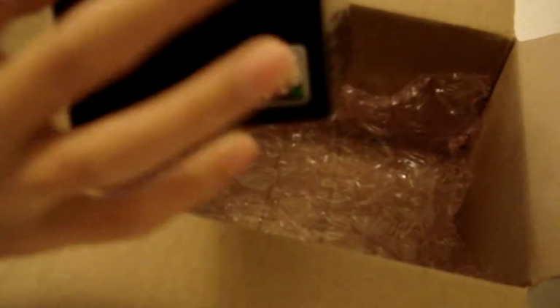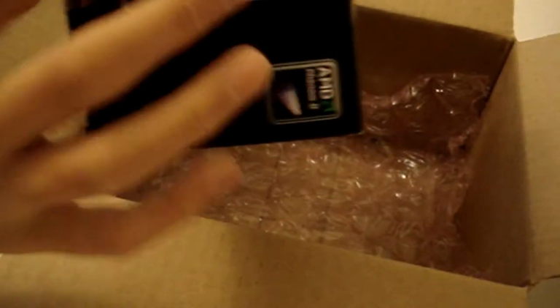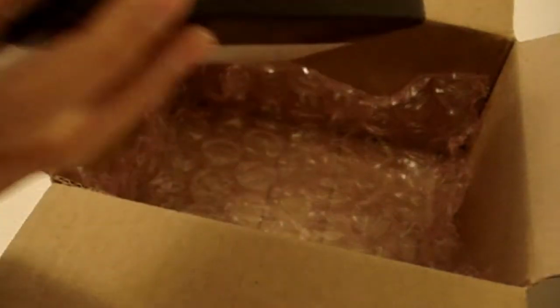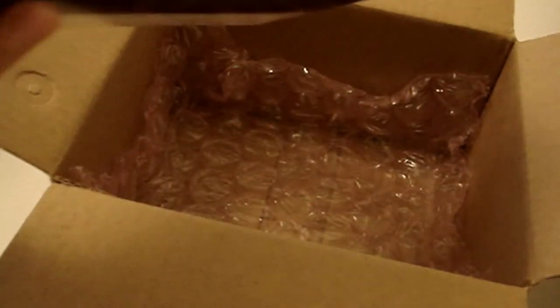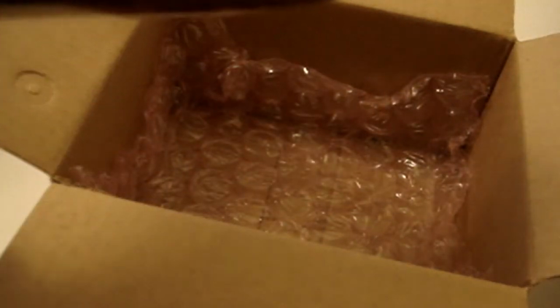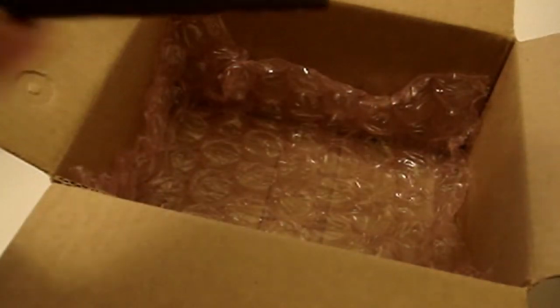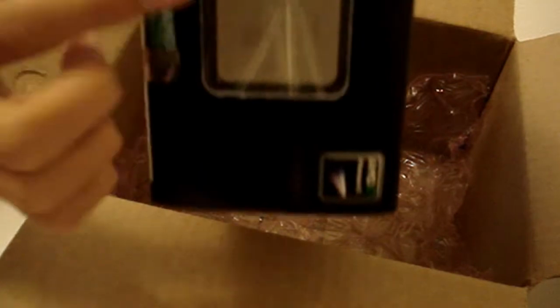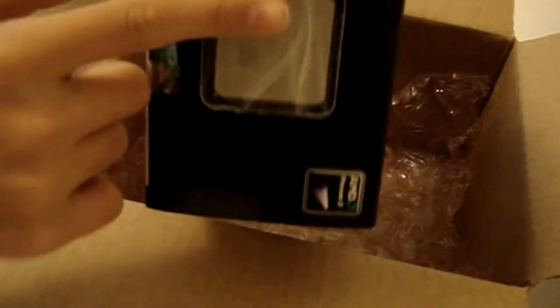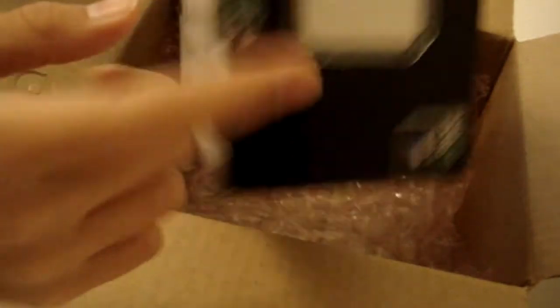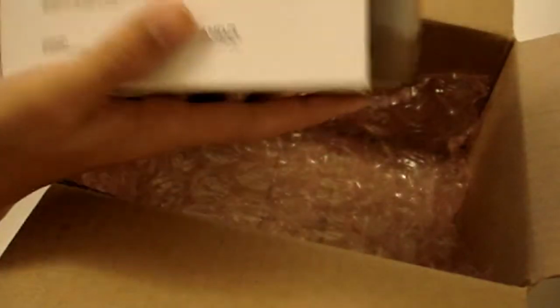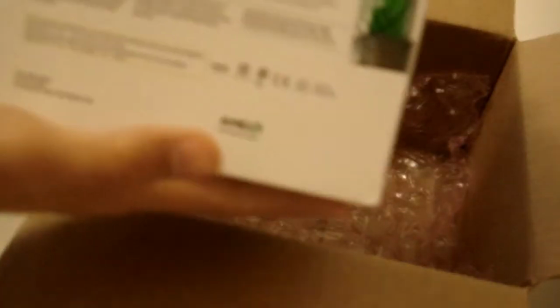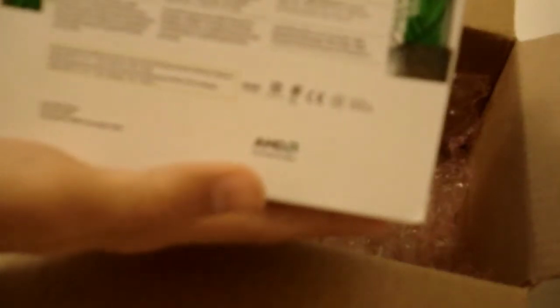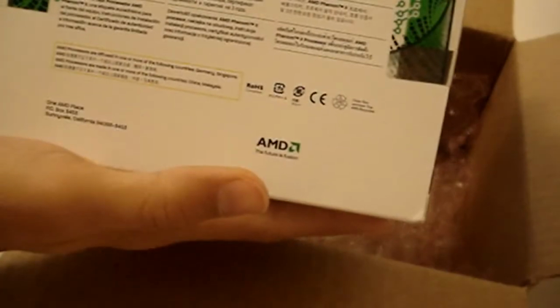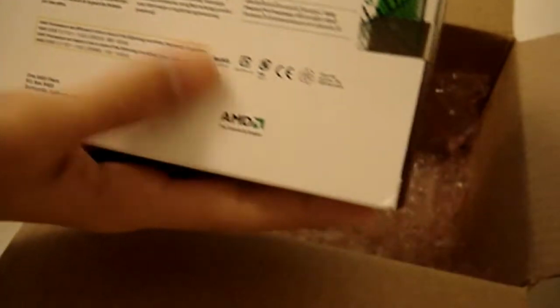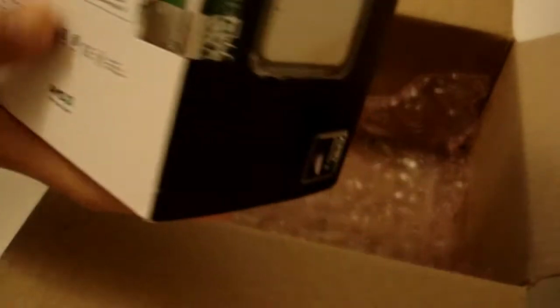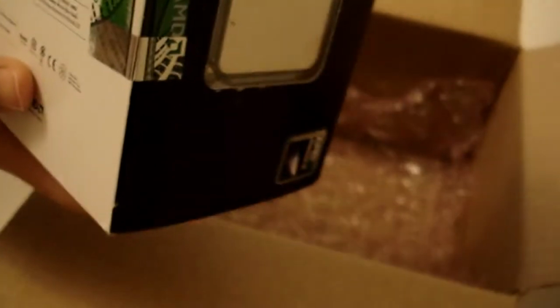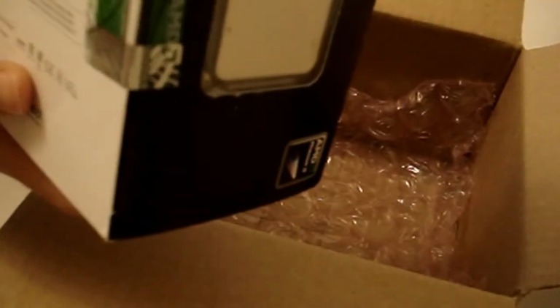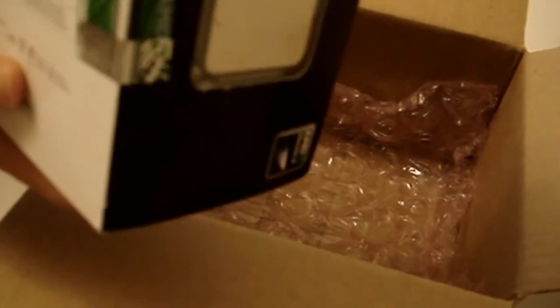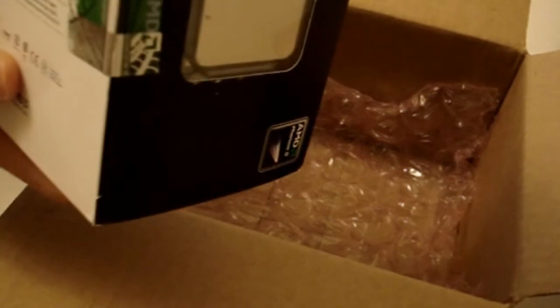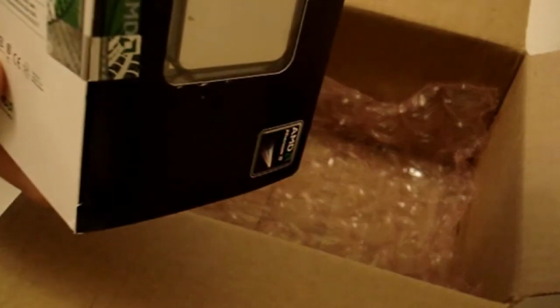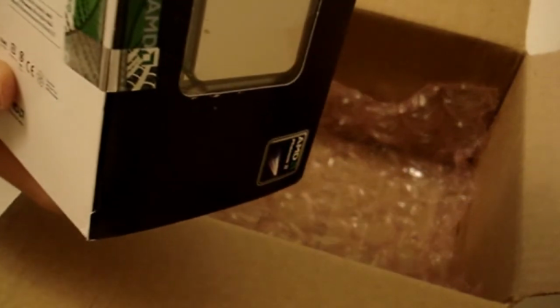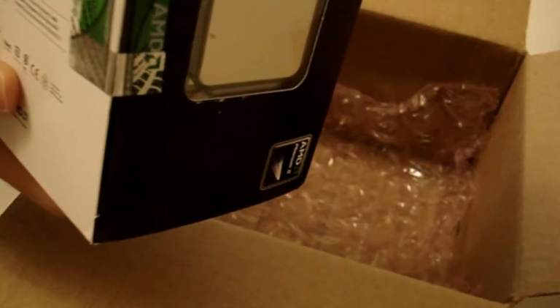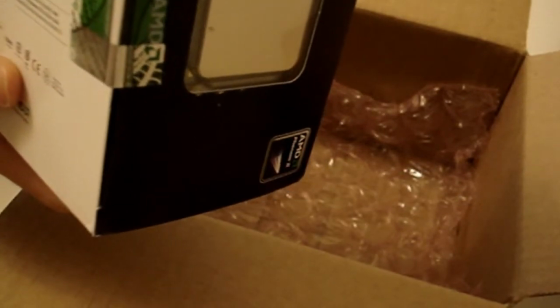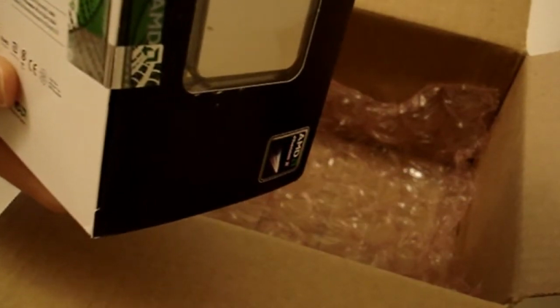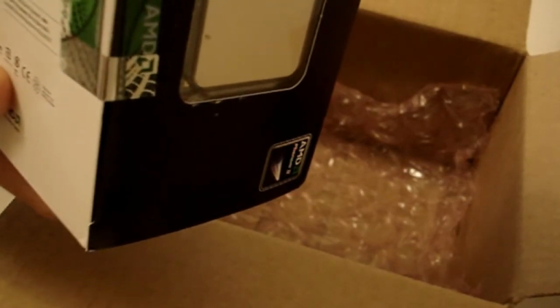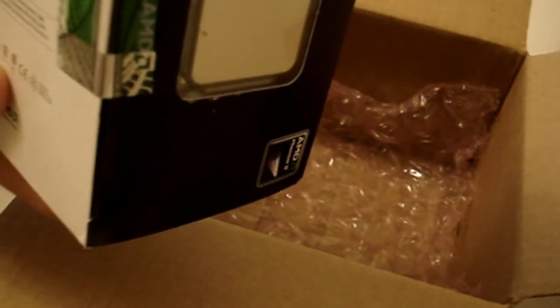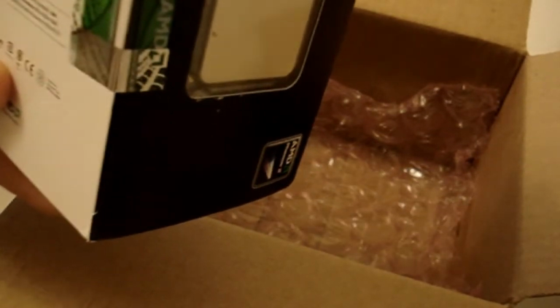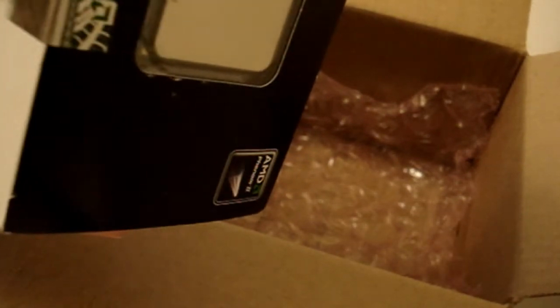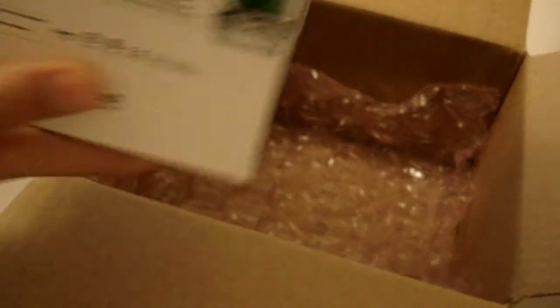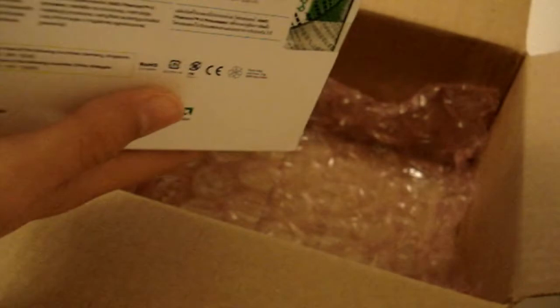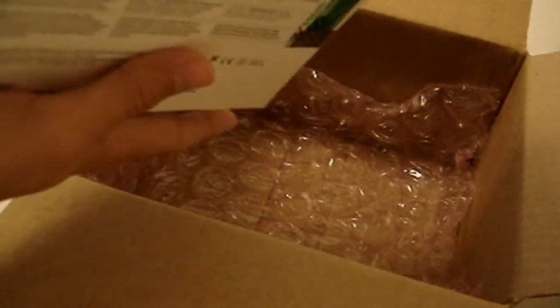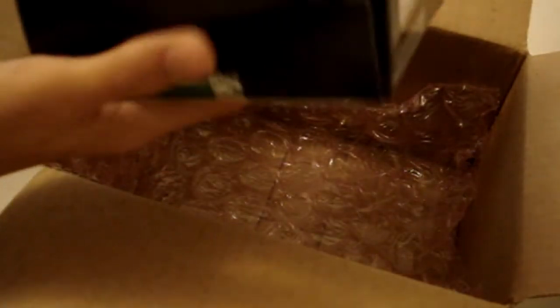Here's what I think is the actual processor on the side. On the back, you get some specs and some description of the product — next generation, true multi-core design.